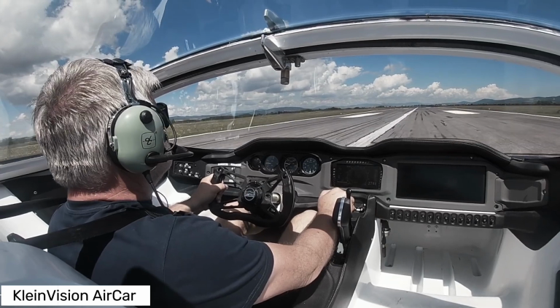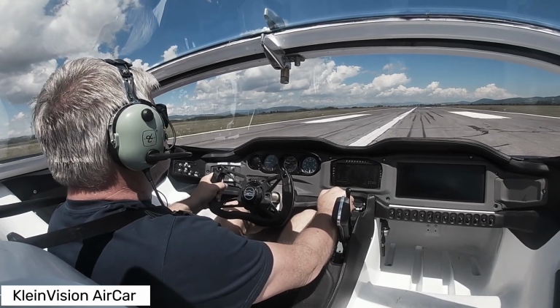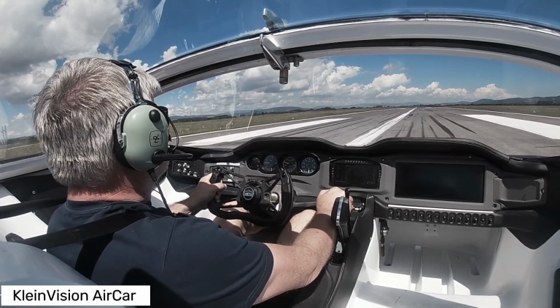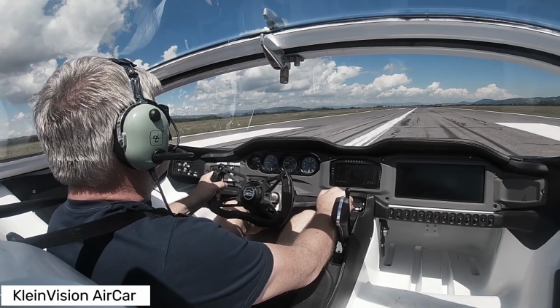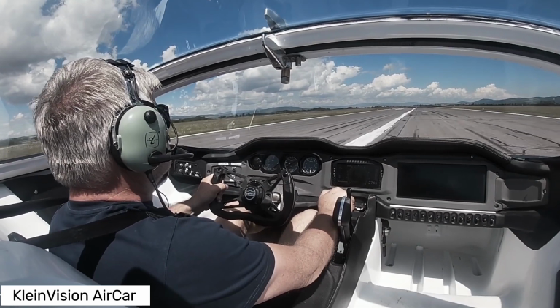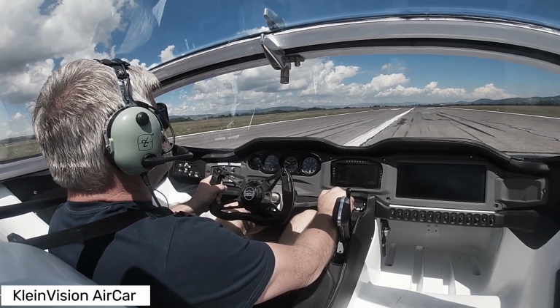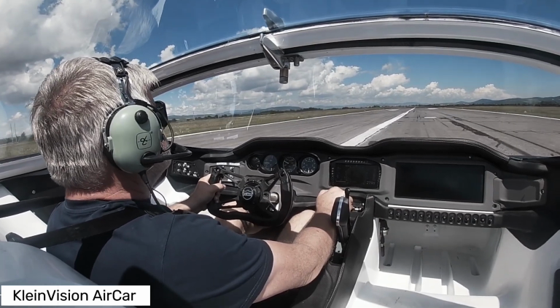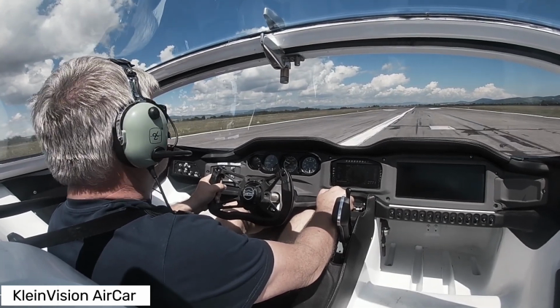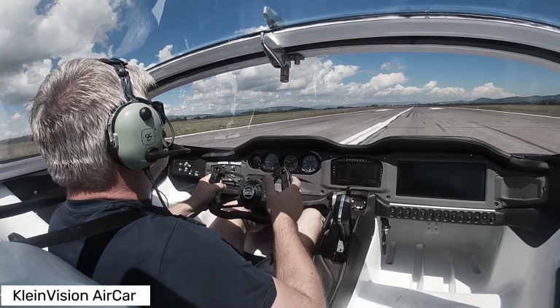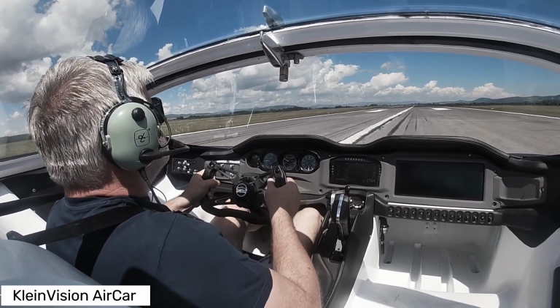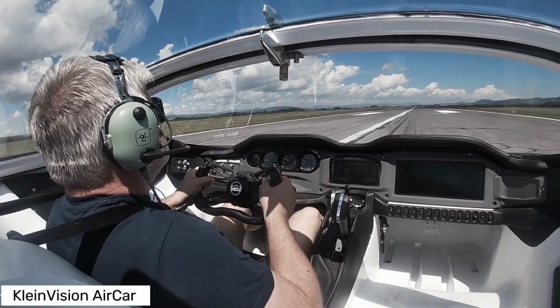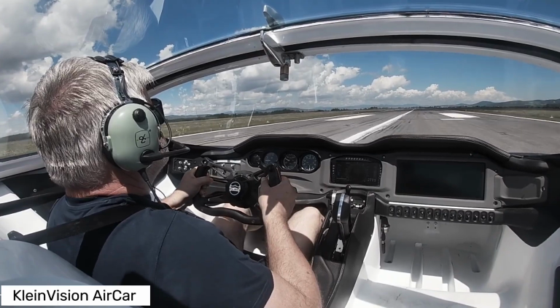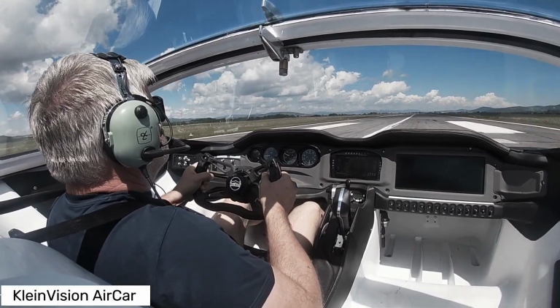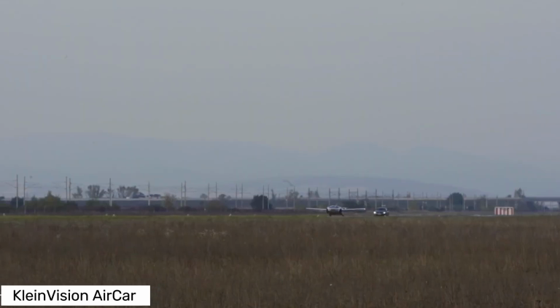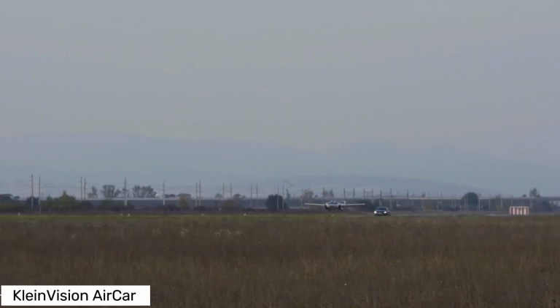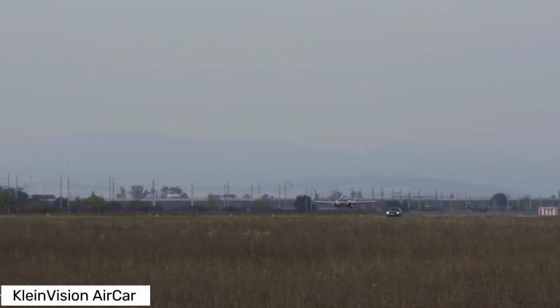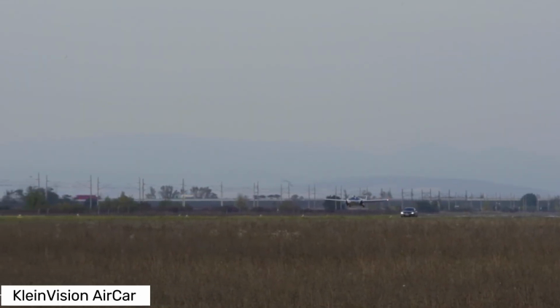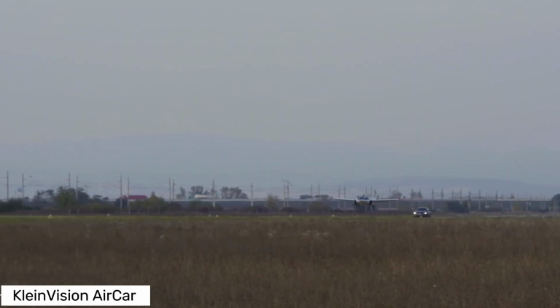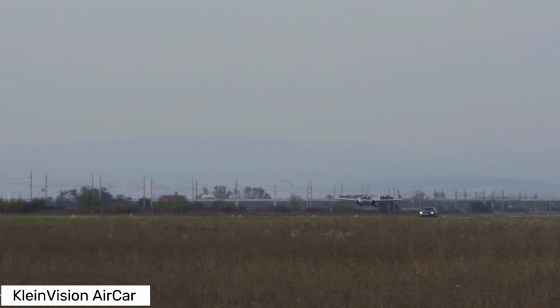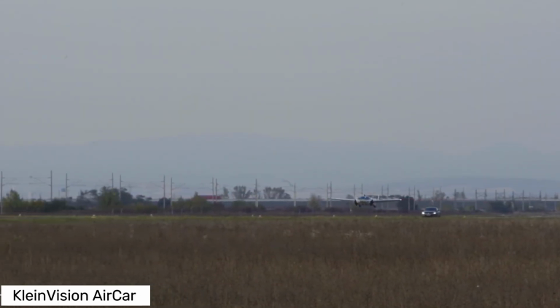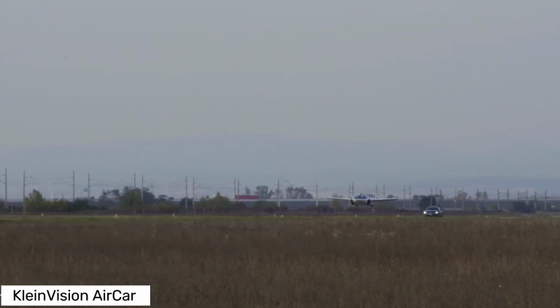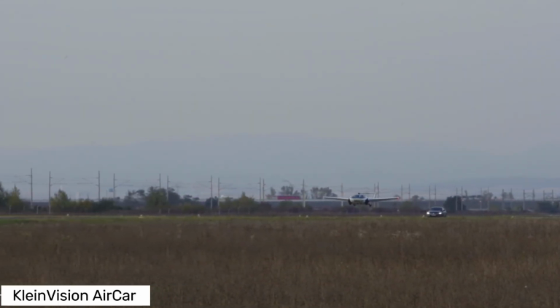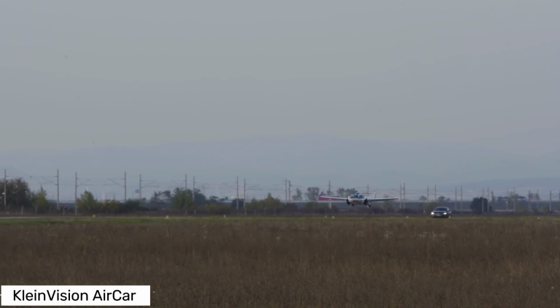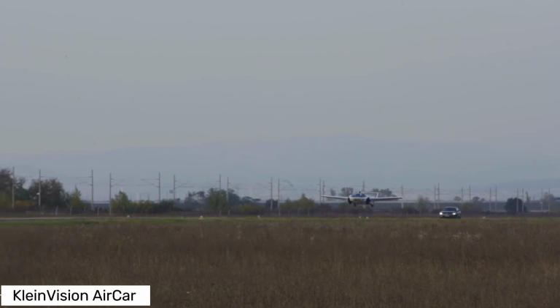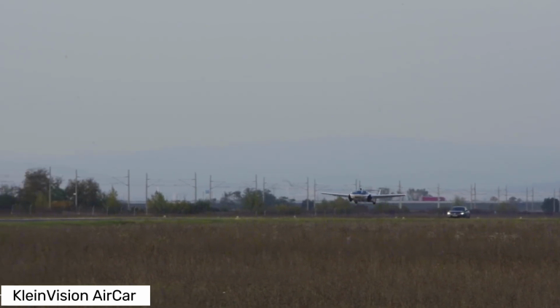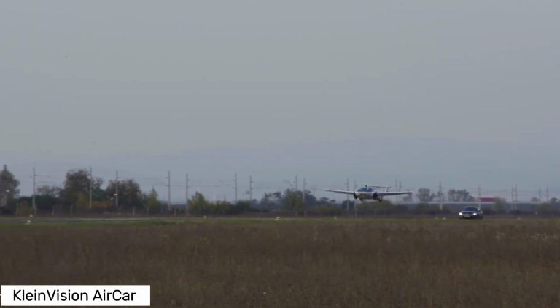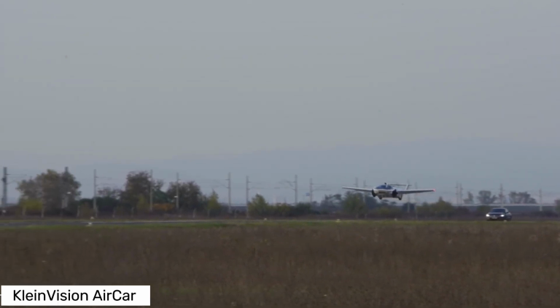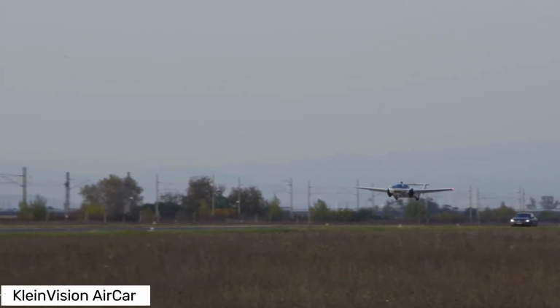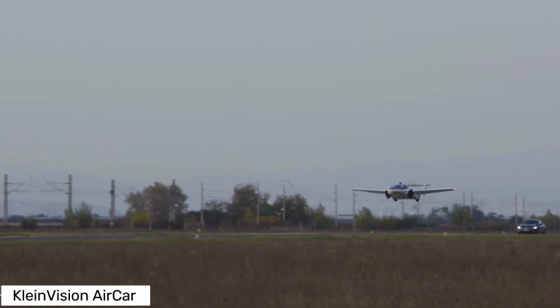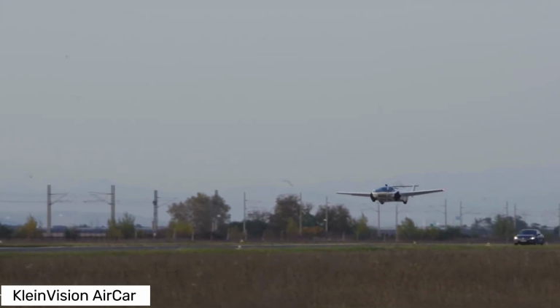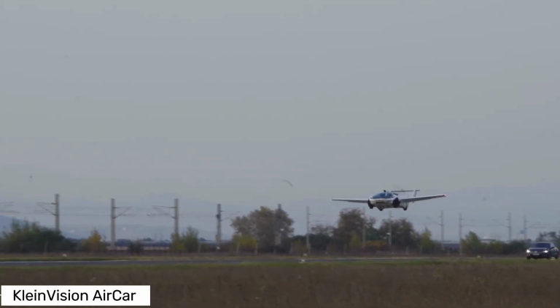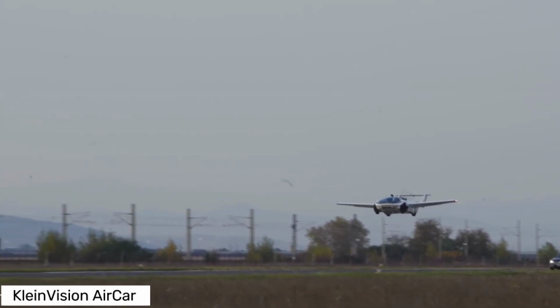The Air Car's design features a fuselage that doubles as a road car with four large wheels. When it's time to fly, the wings and tail surfaces unfold and you're ready to soar. It even comes equipped with a parachute deployment system for added safety.